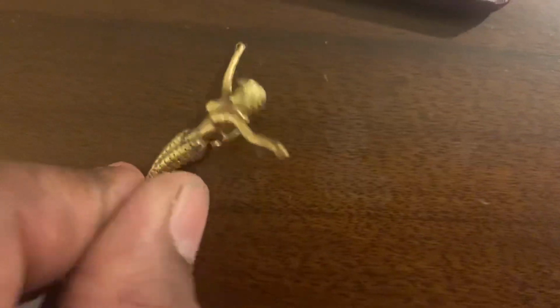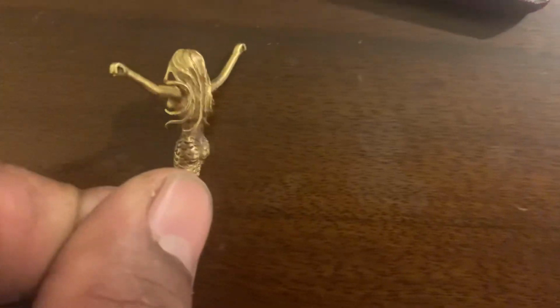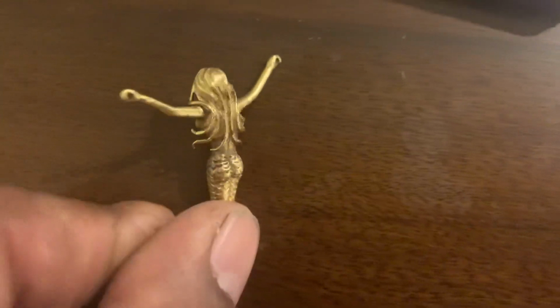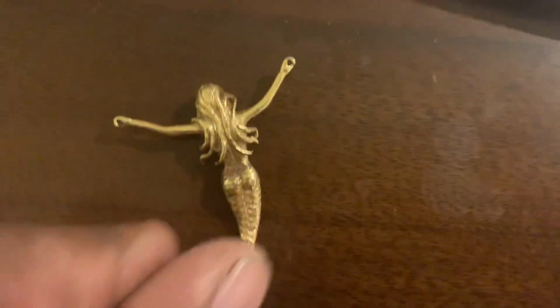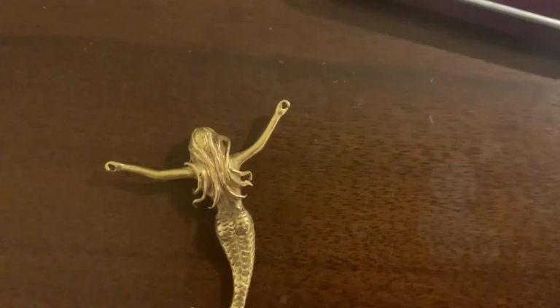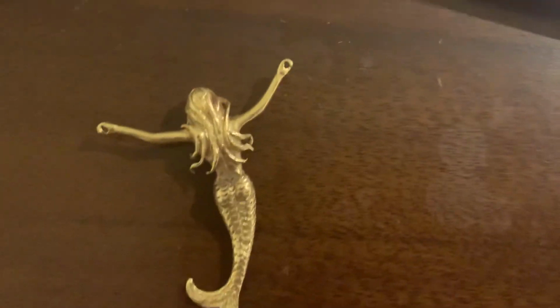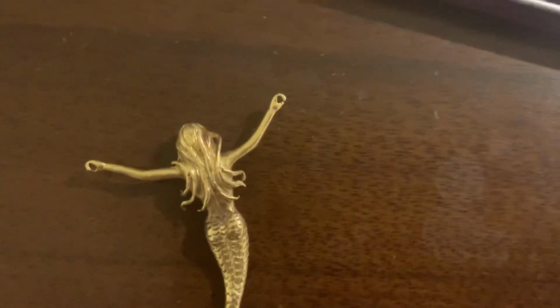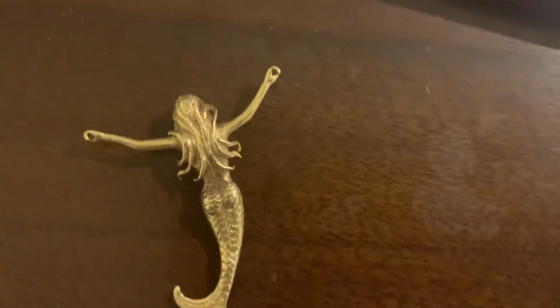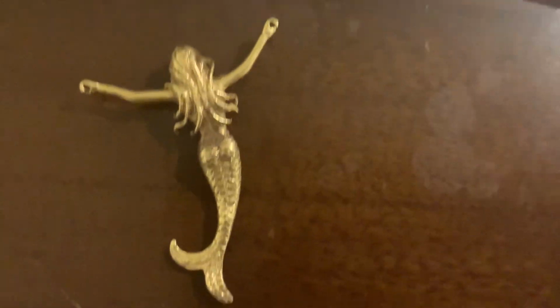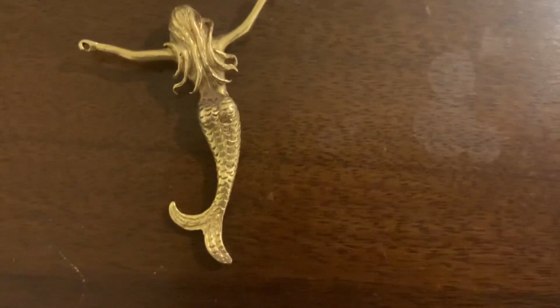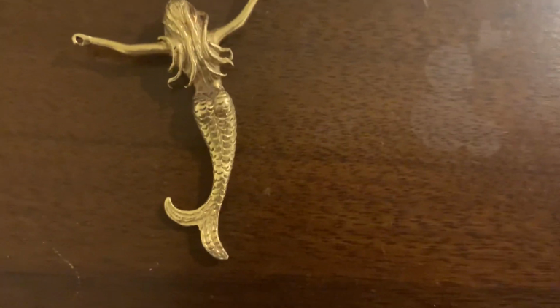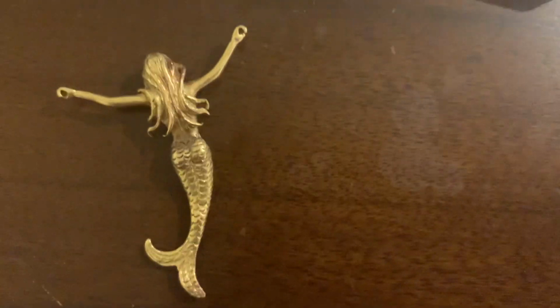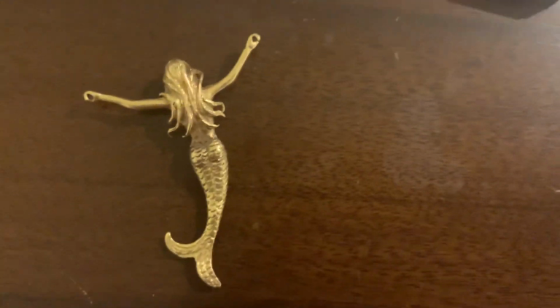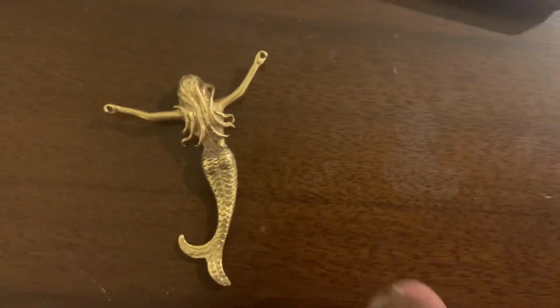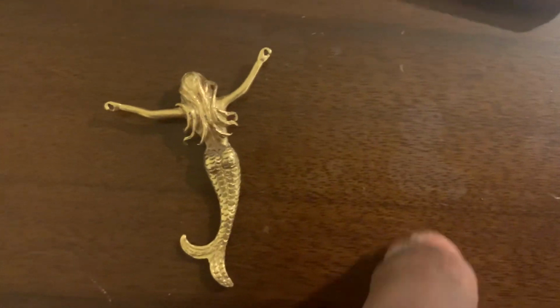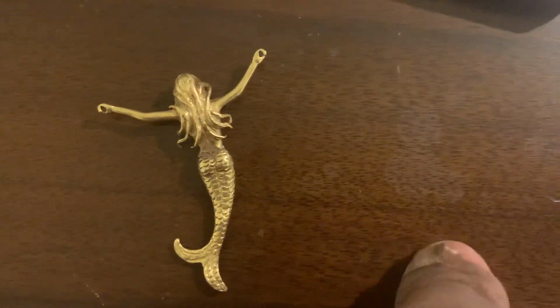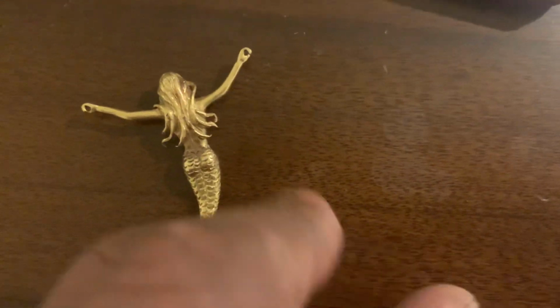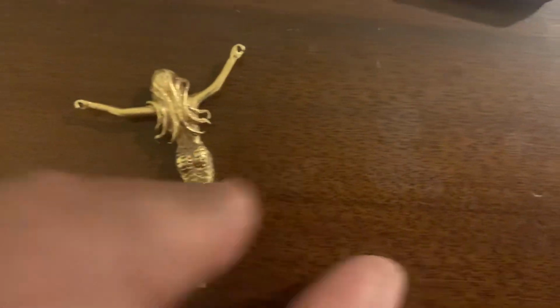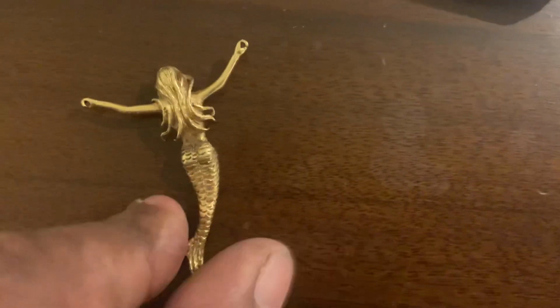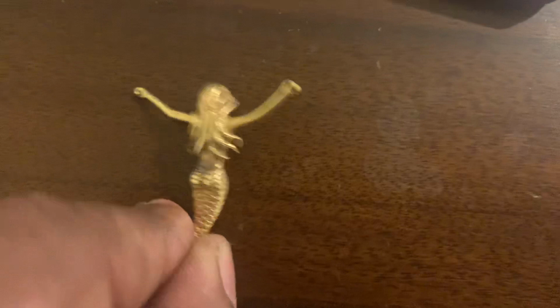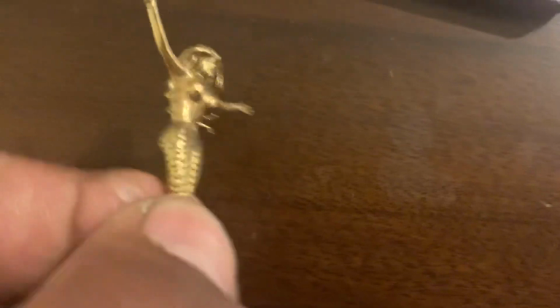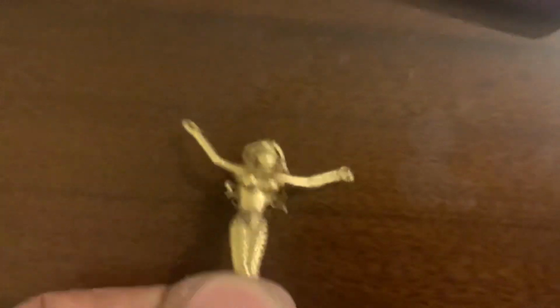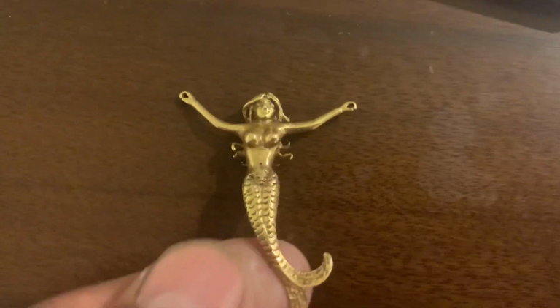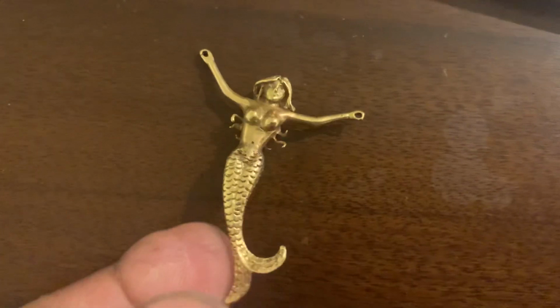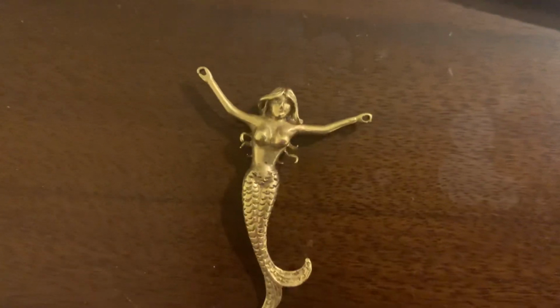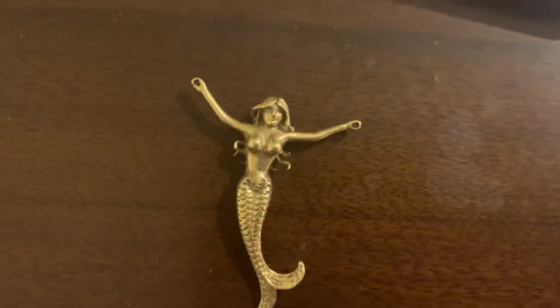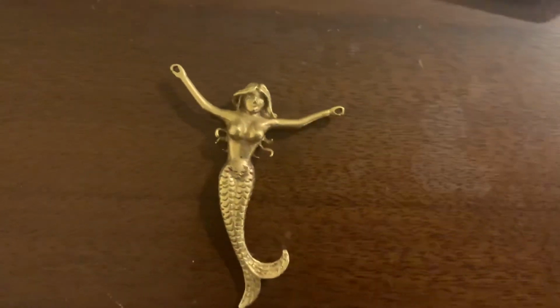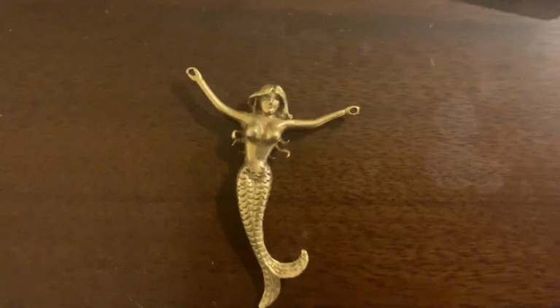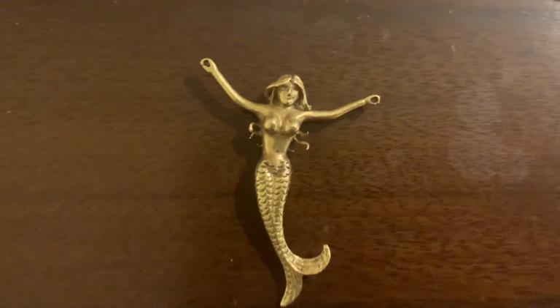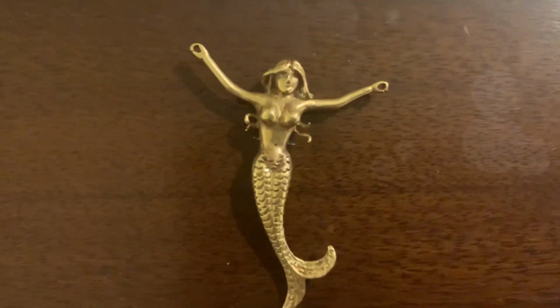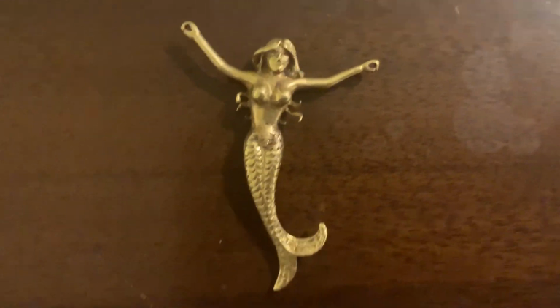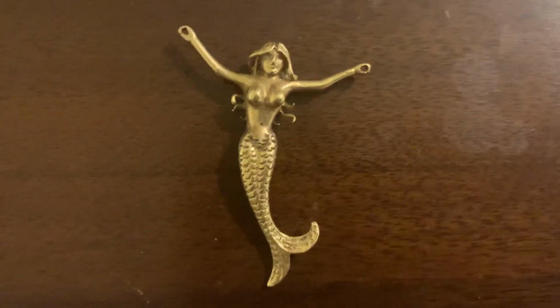This is the back — the long hair and hands, all close up. This is the mermaid. It's made of gold — real gold. It's a little bit heavy; gold is always heavy. And this is kind of a pretty antique too.